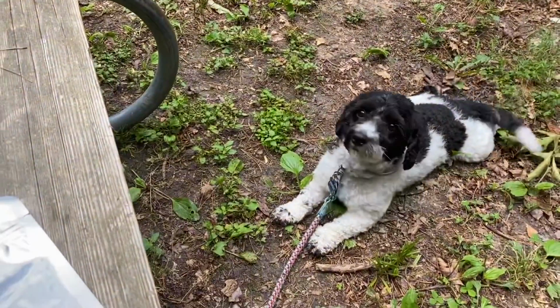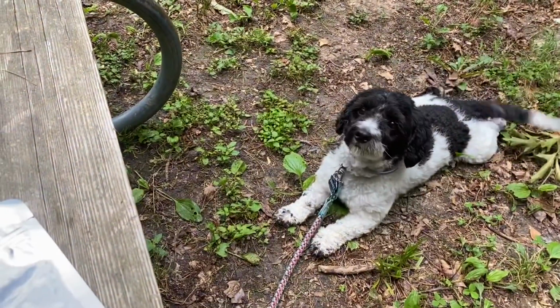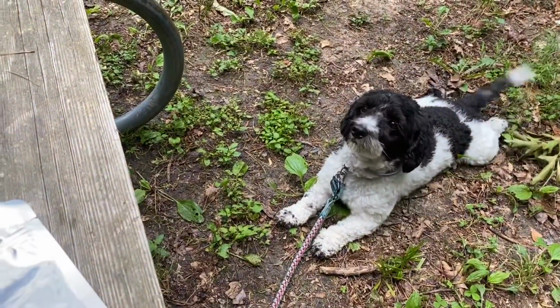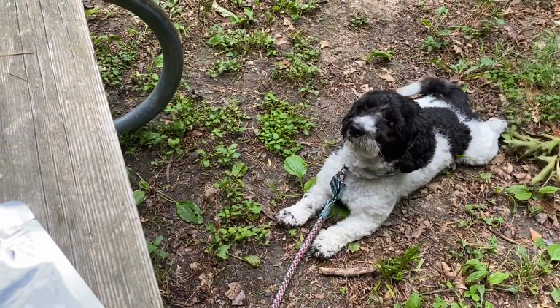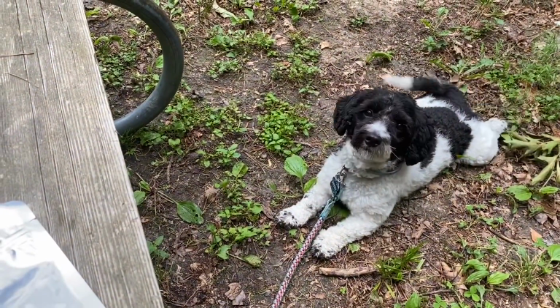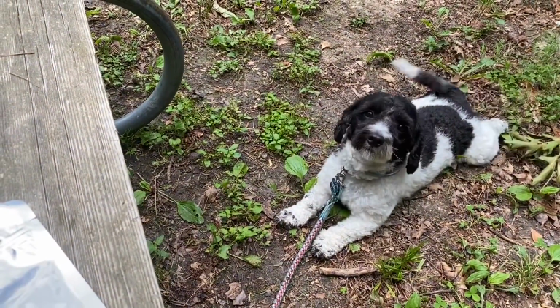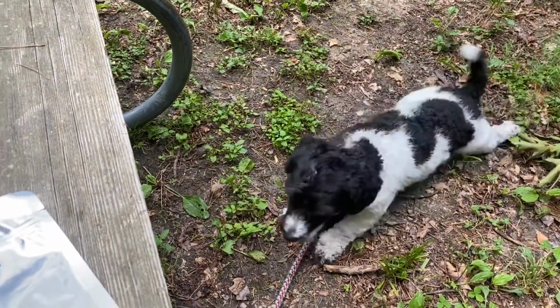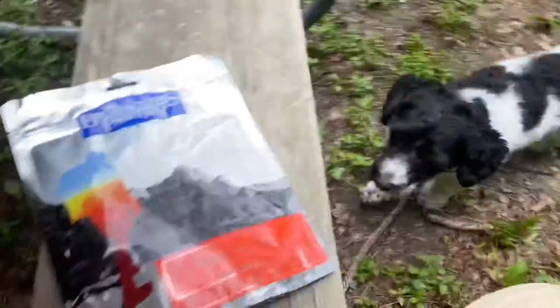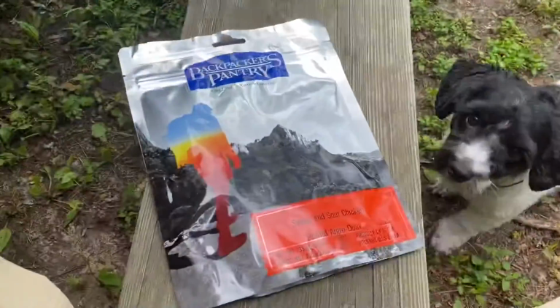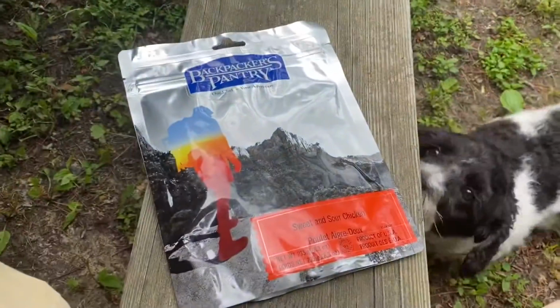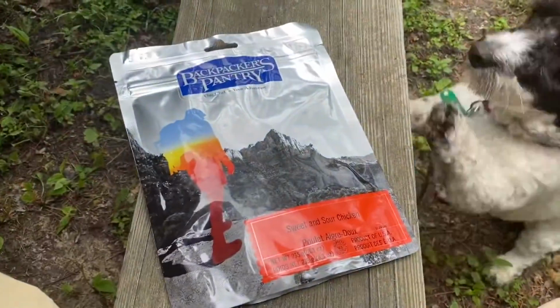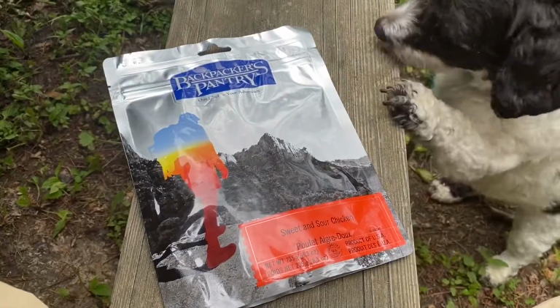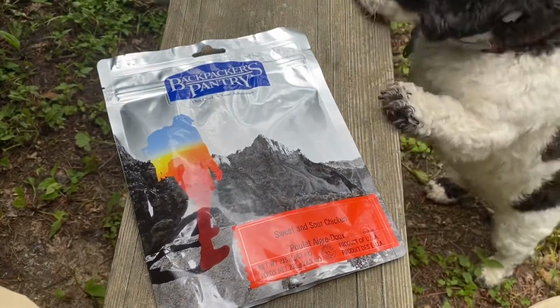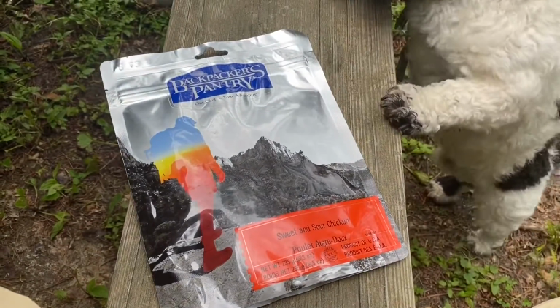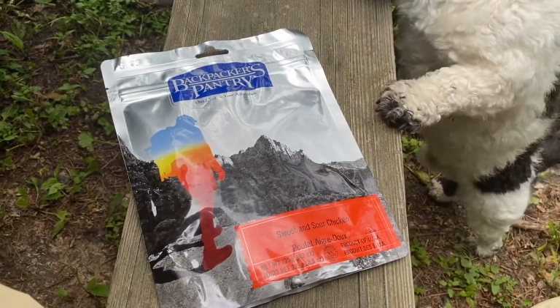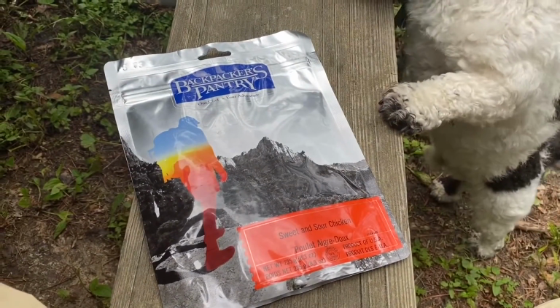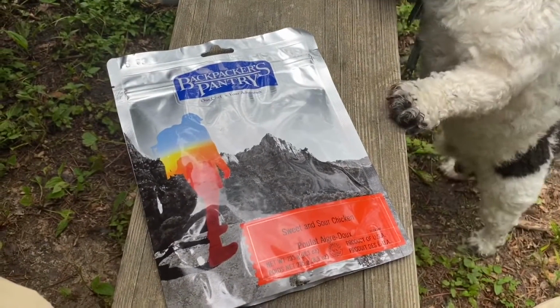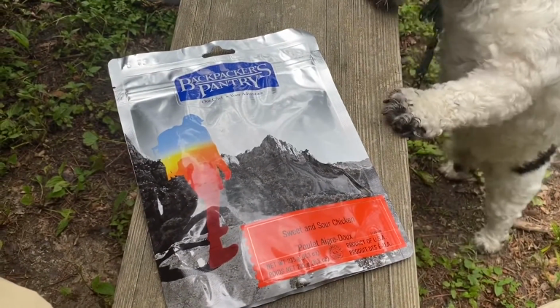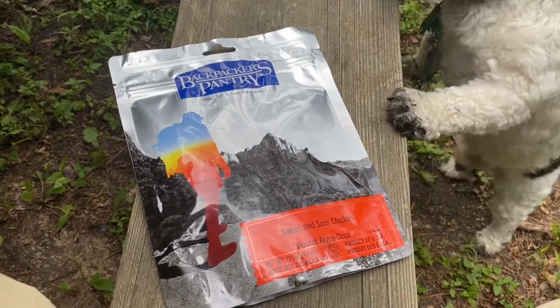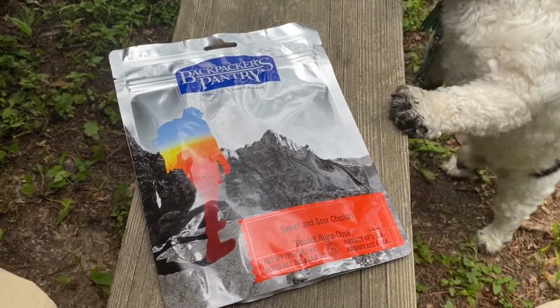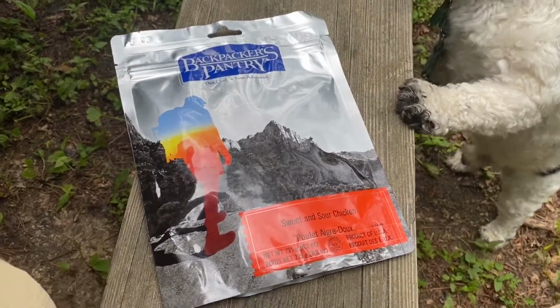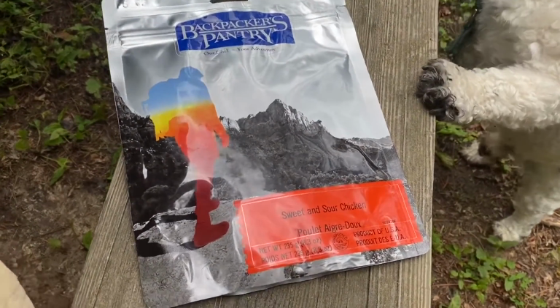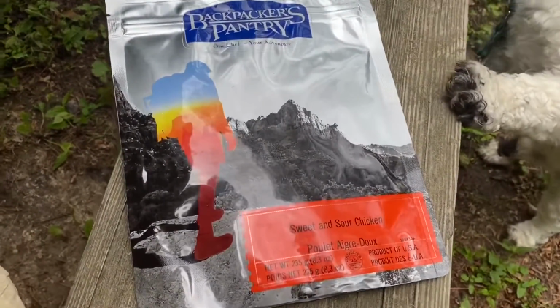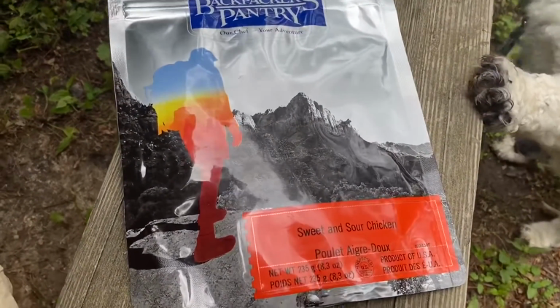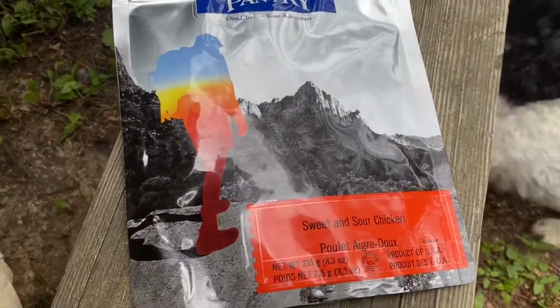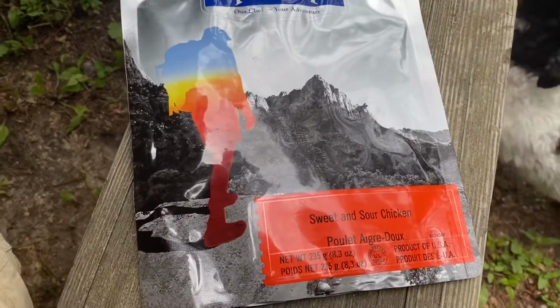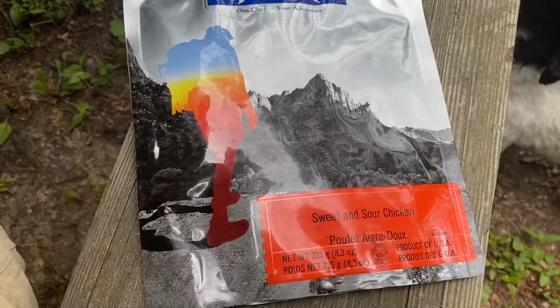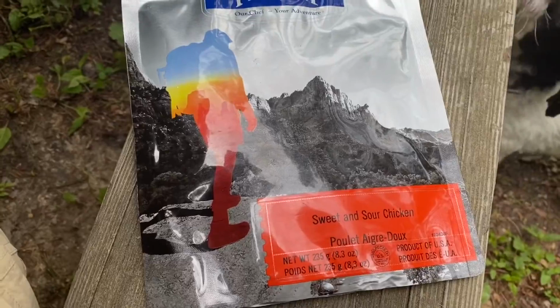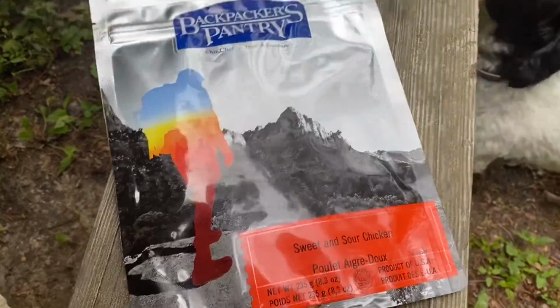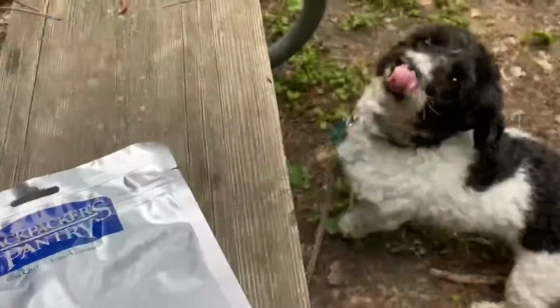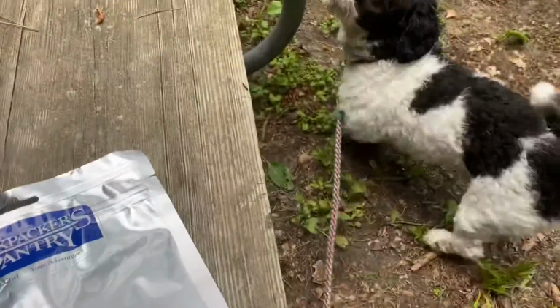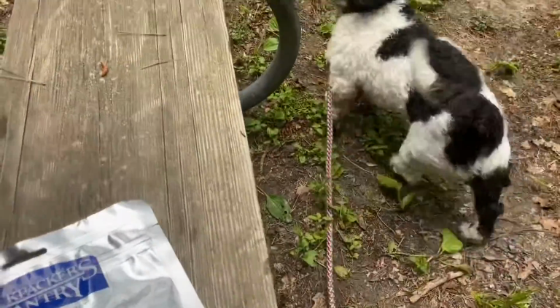Petey, are you ready for some sweet and sour chicken? We're having the Backpacker's Pantry sweet and sour chicken today. You ready, Petey?